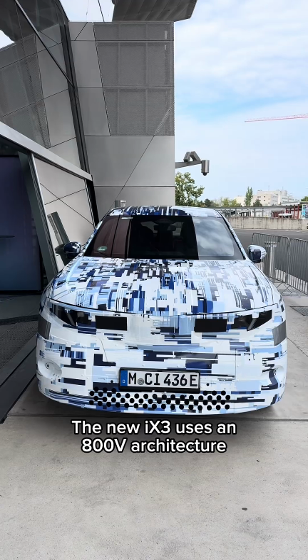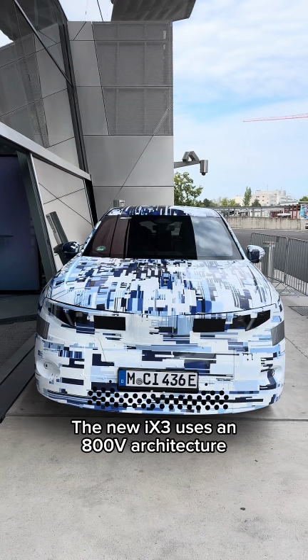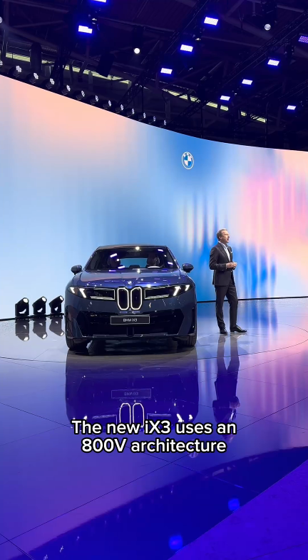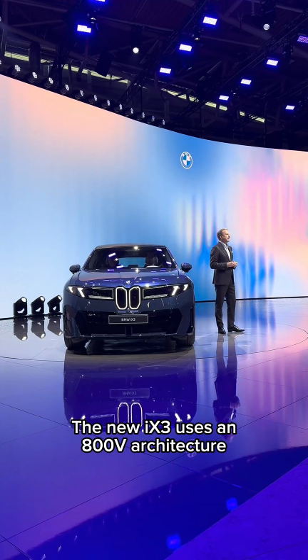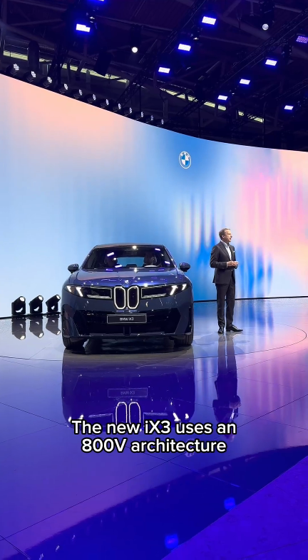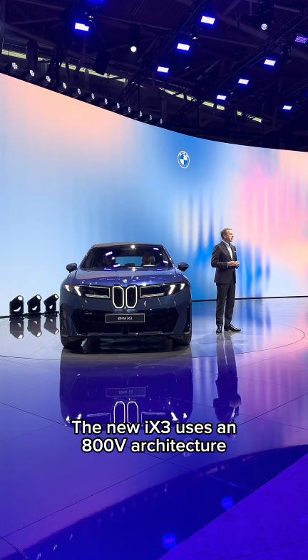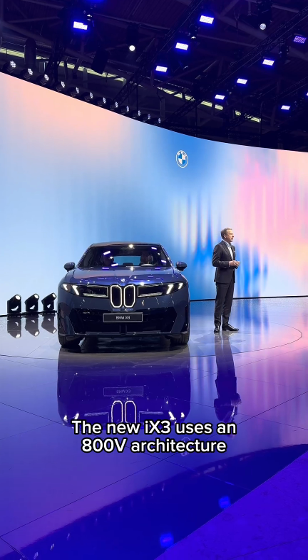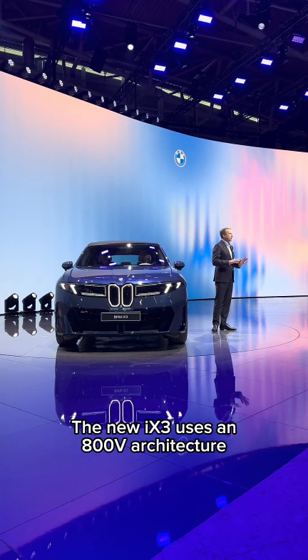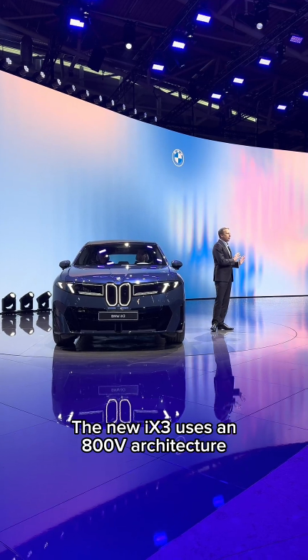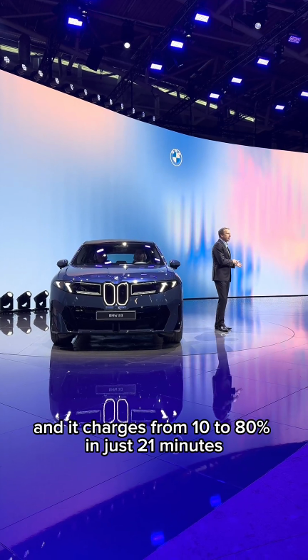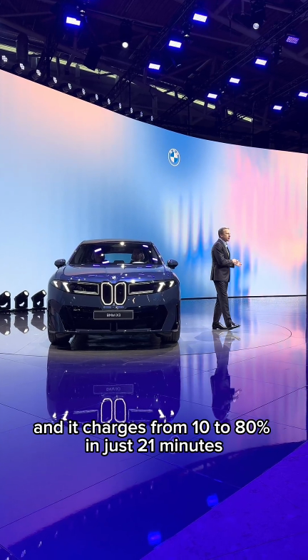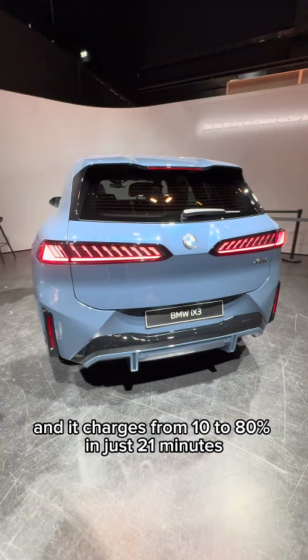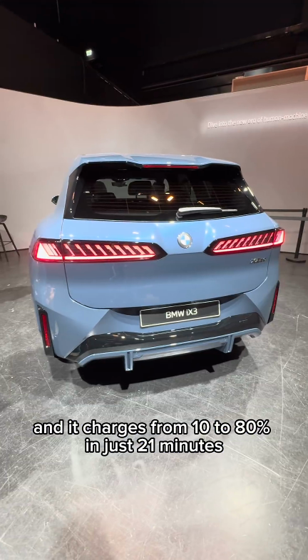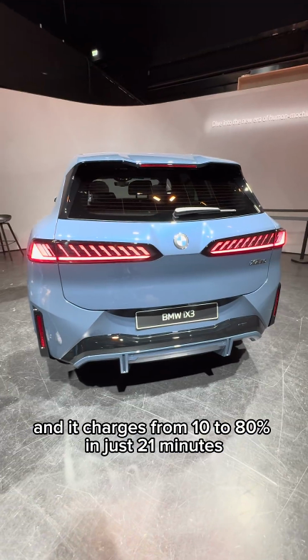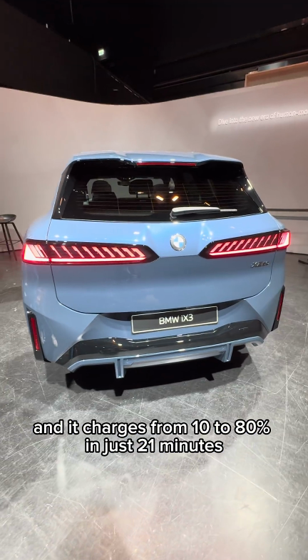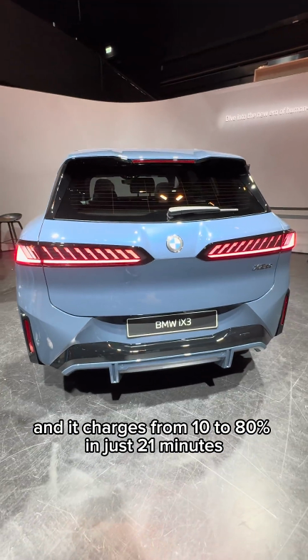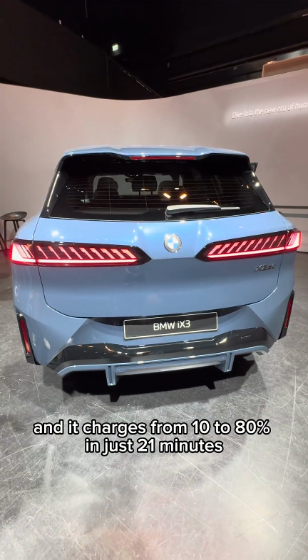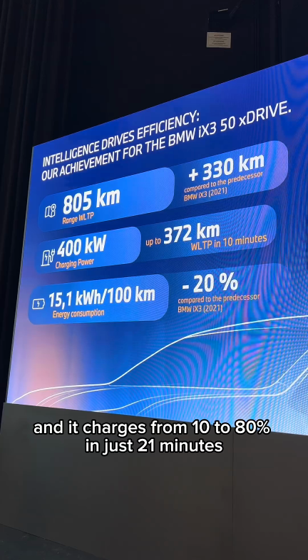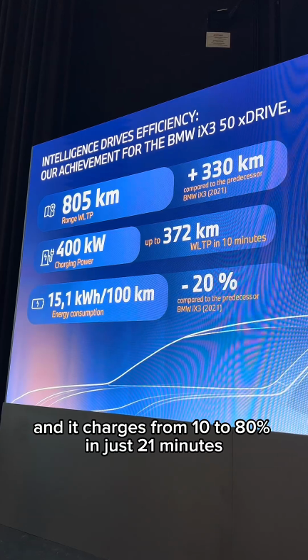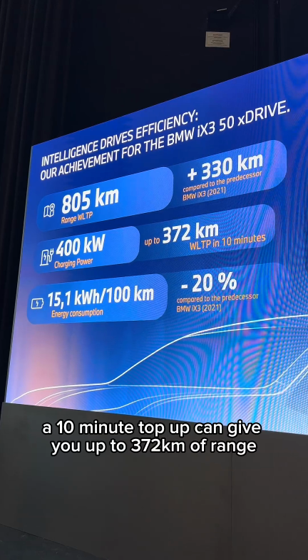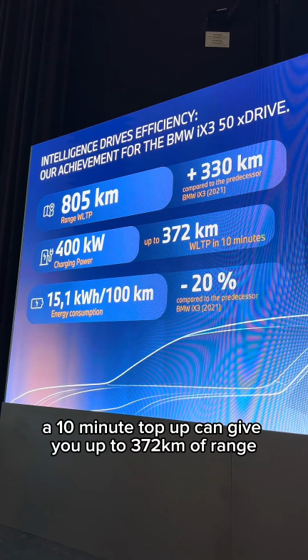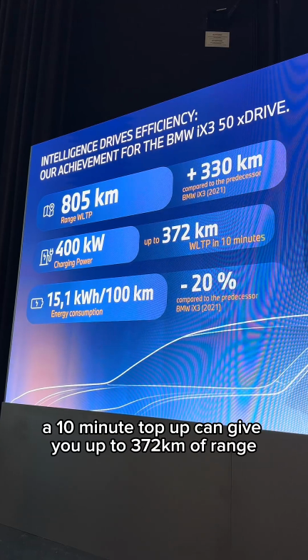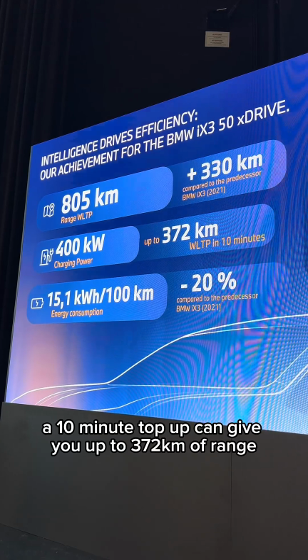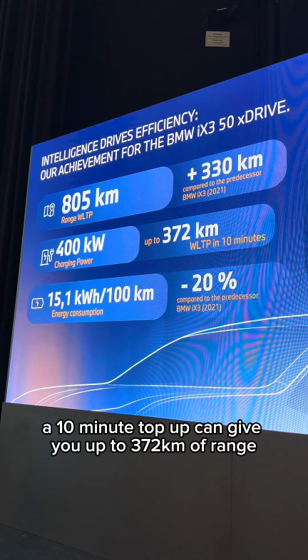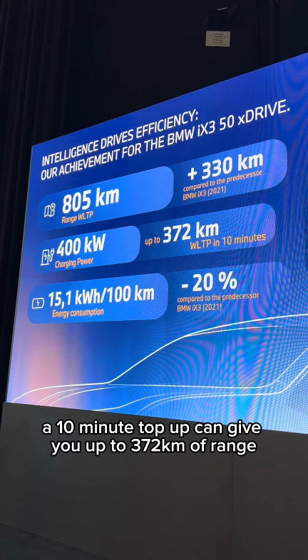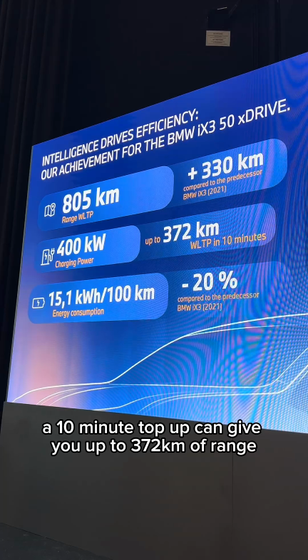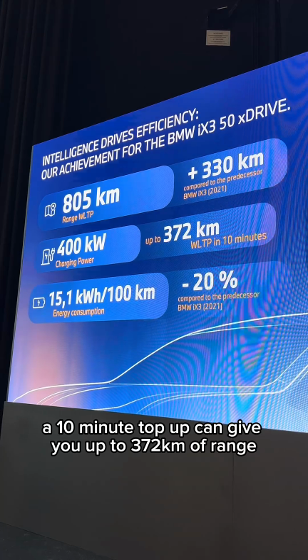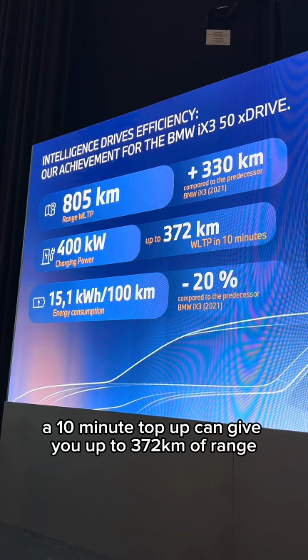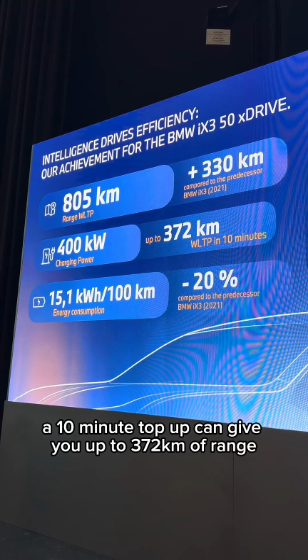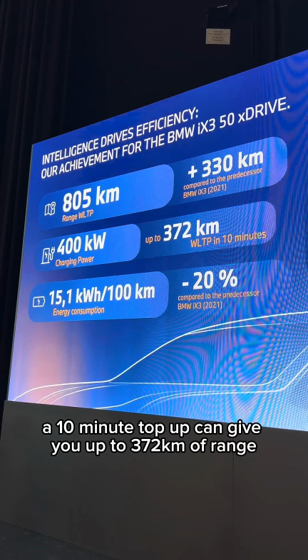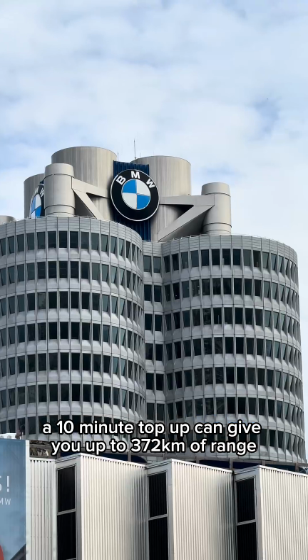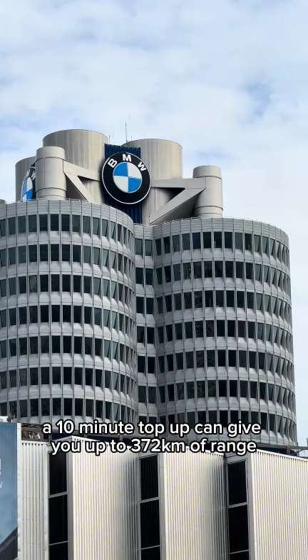The iX3 uses an 800V architecture and you charge from 10 to 80% in just 21 minutes. A 10-minute top-up can give you up to 372km of range.